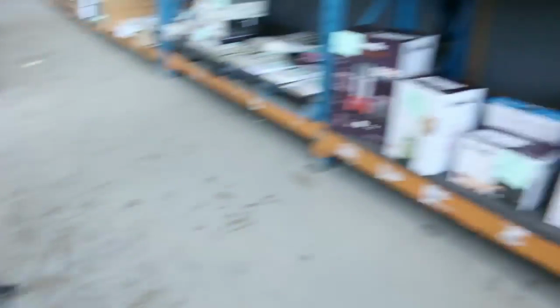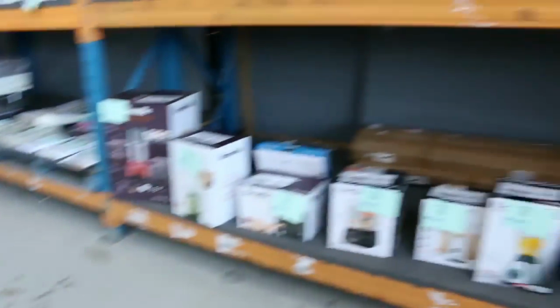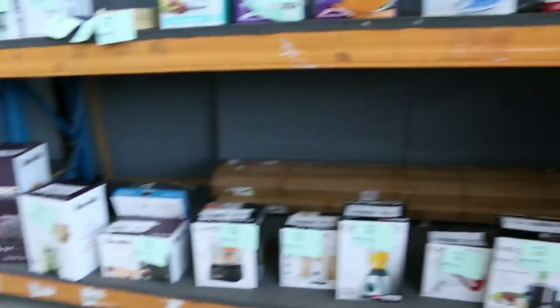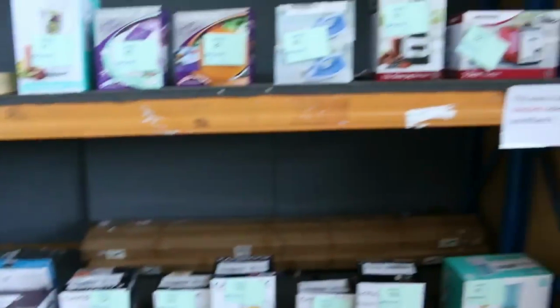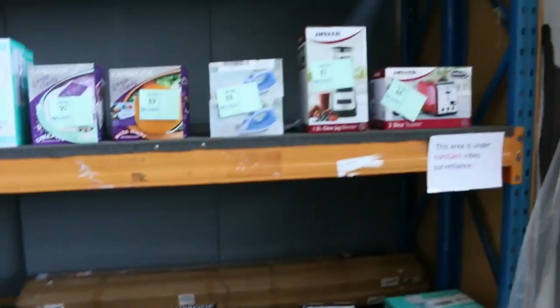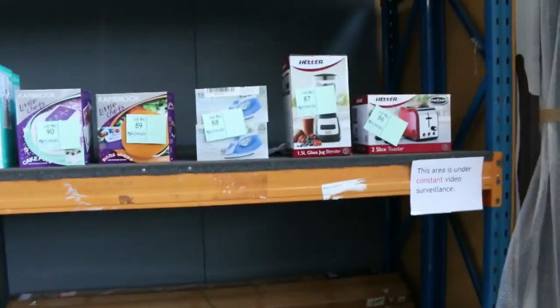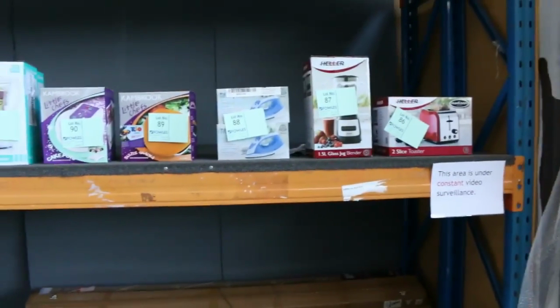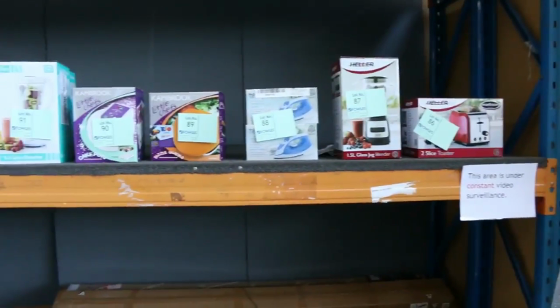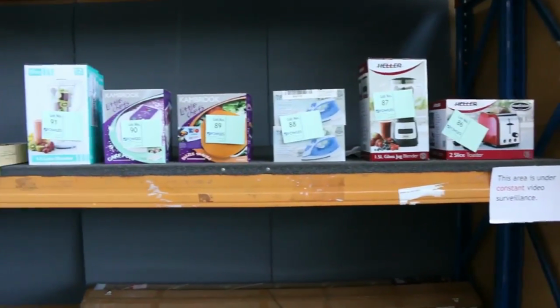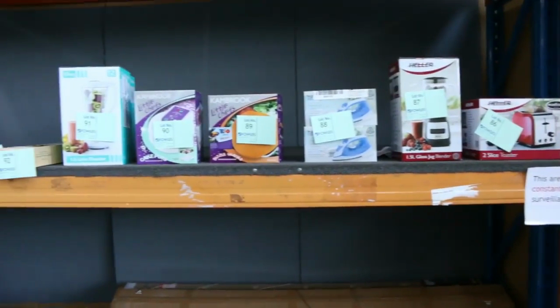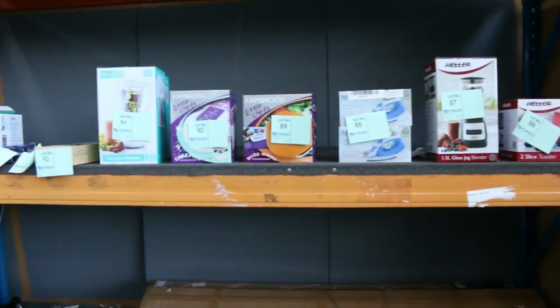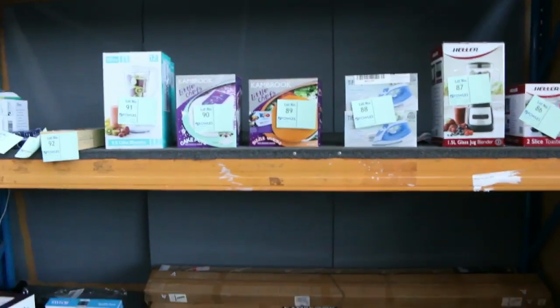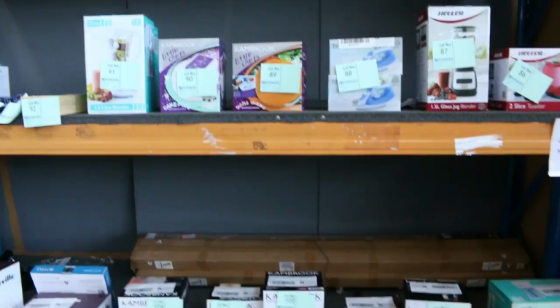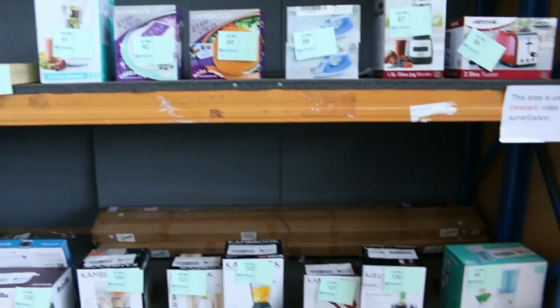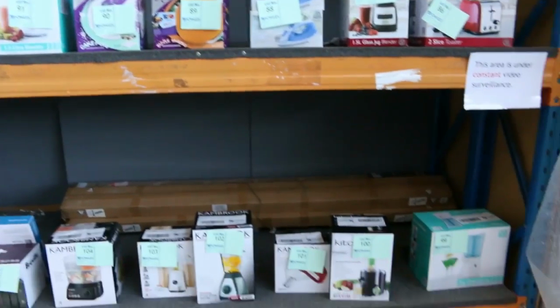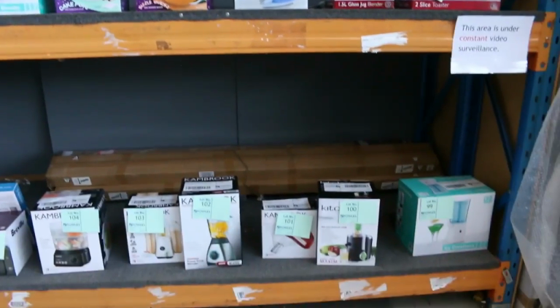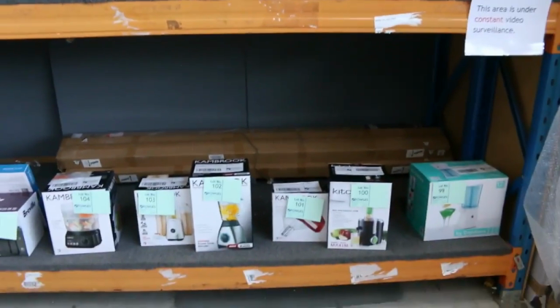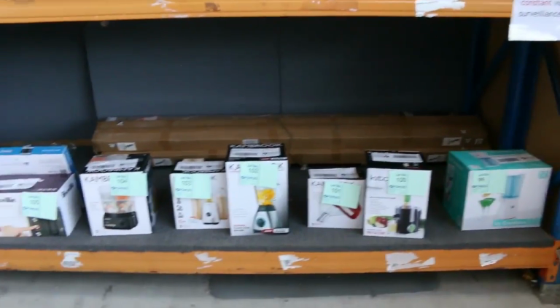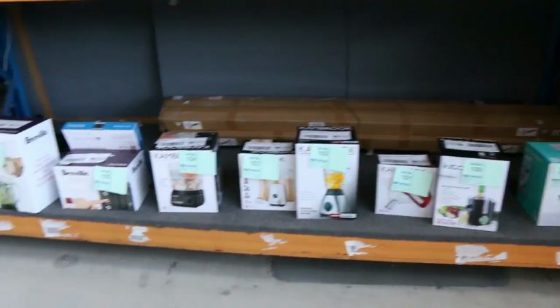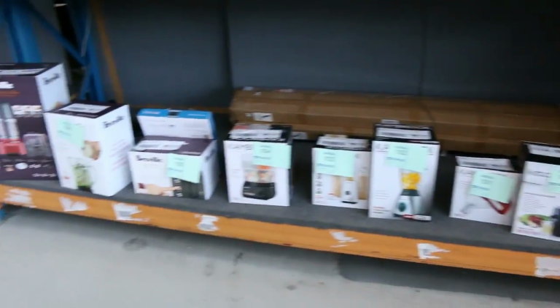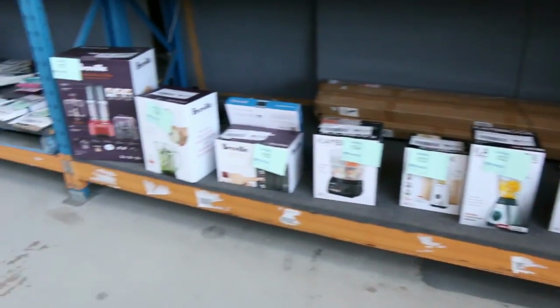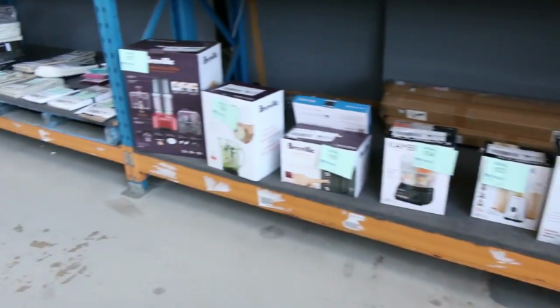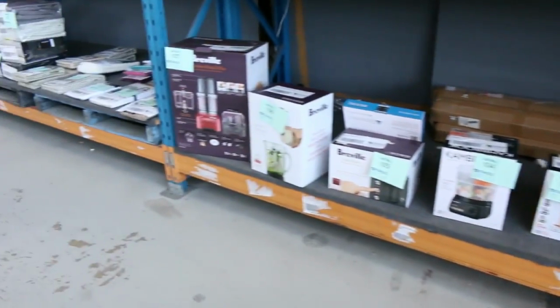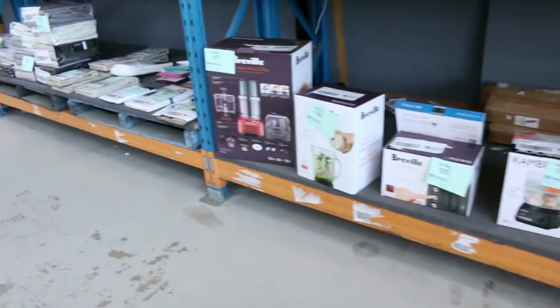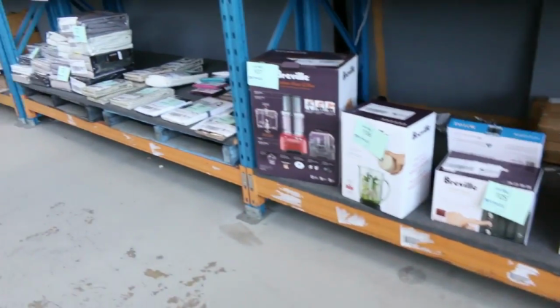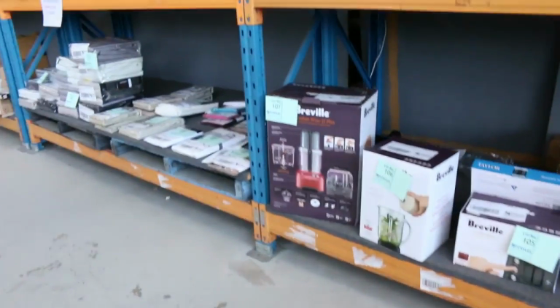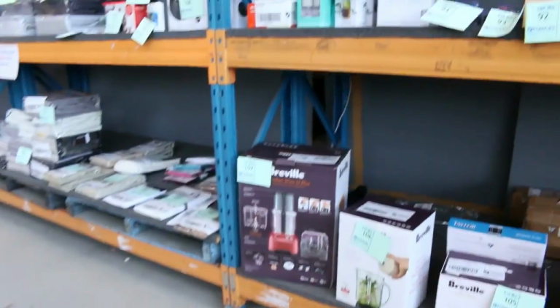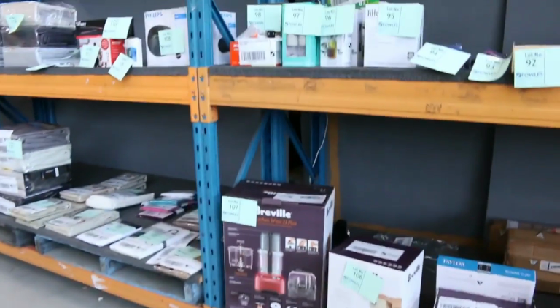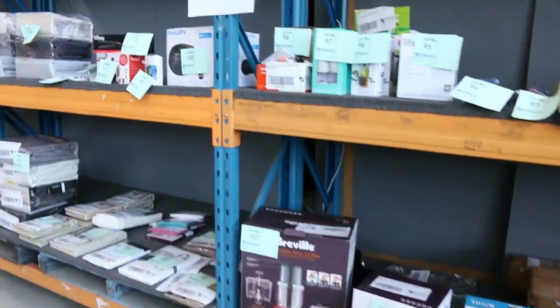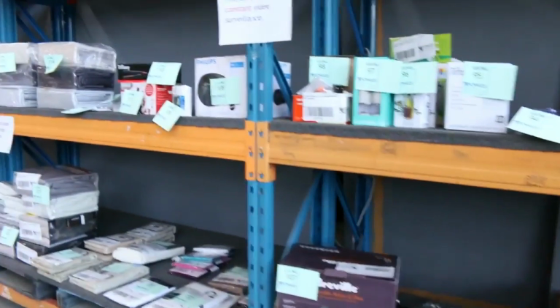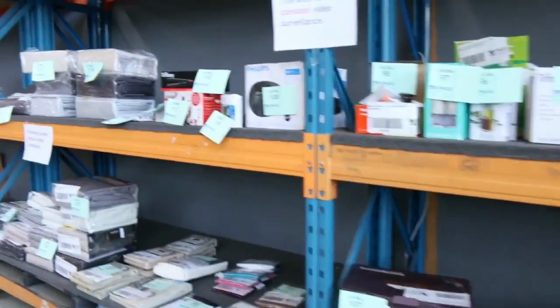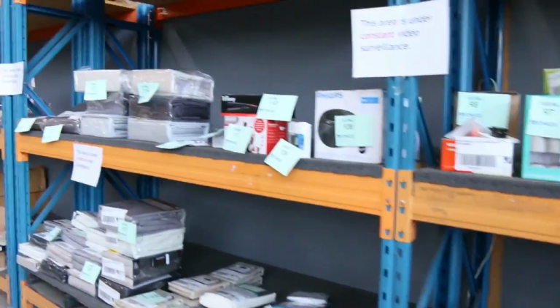Have a look at all these beautiful kitchen appliances here. All these kitchen appliances are unreserved, so we'll get them all going for $1 — that could be good buying.